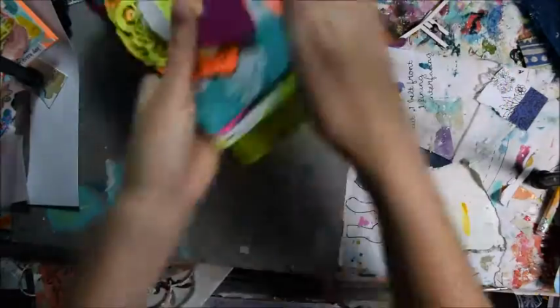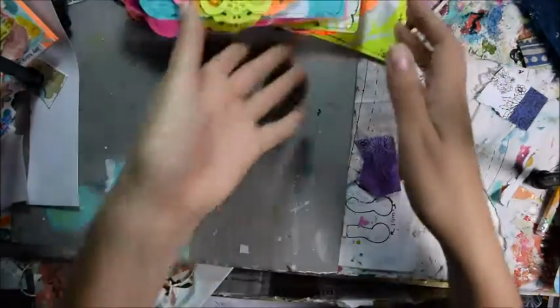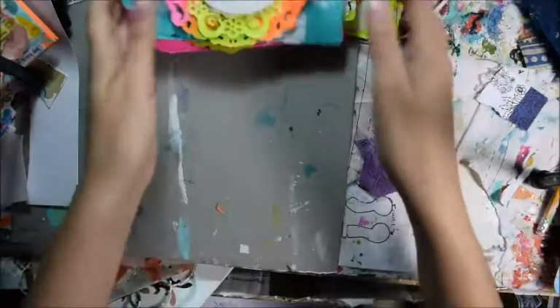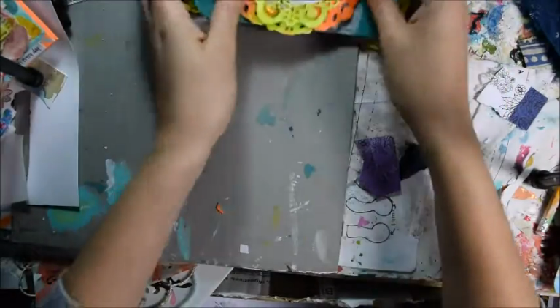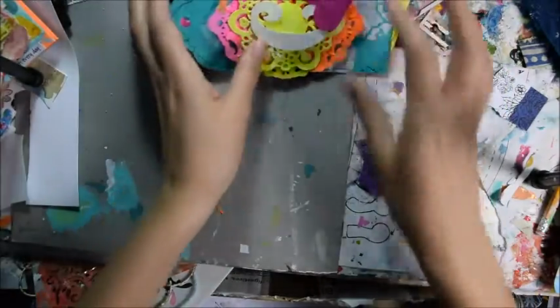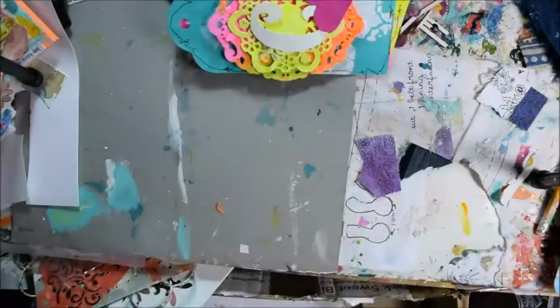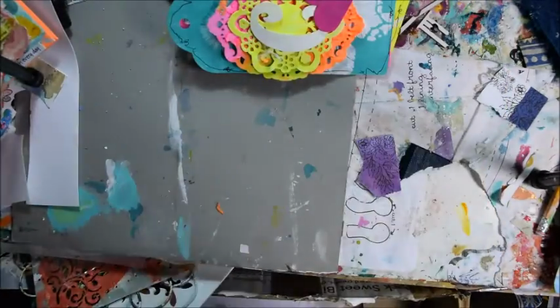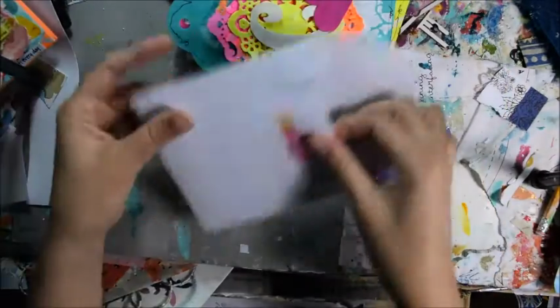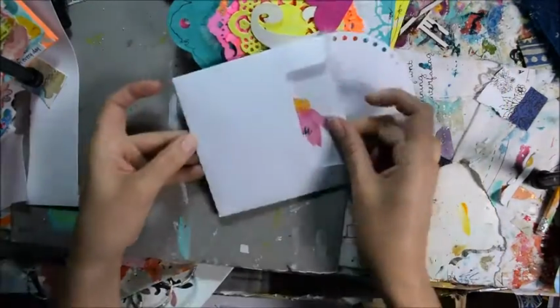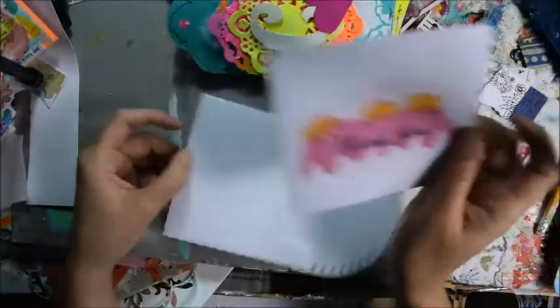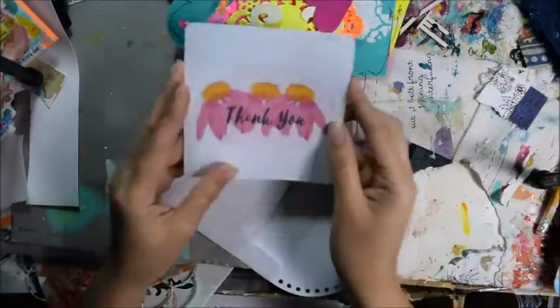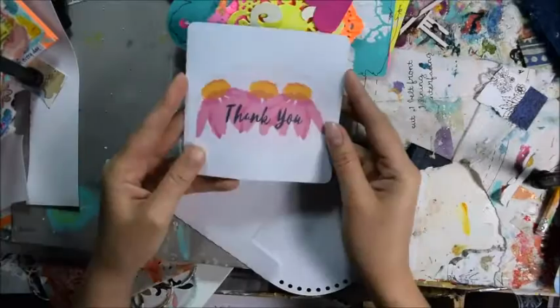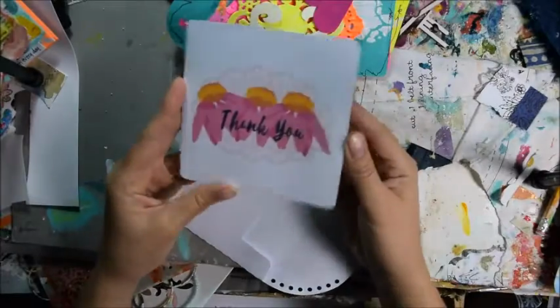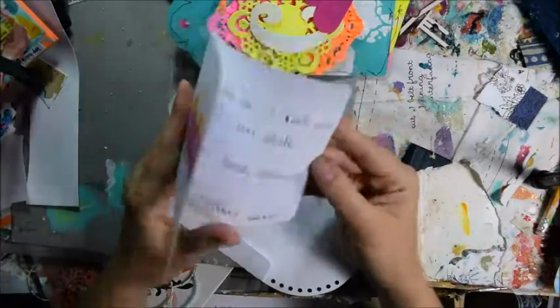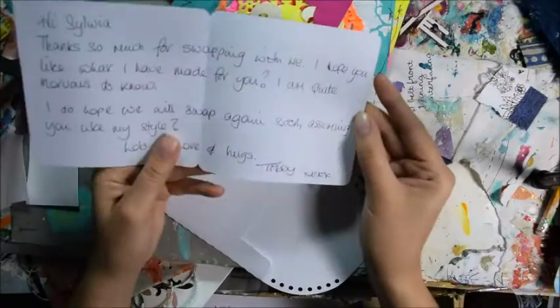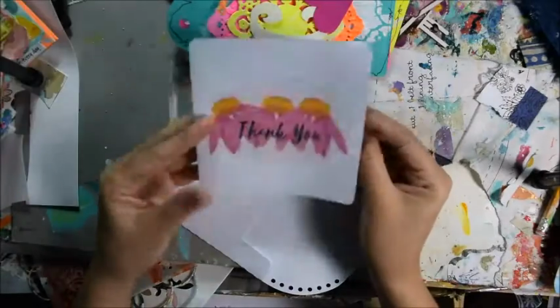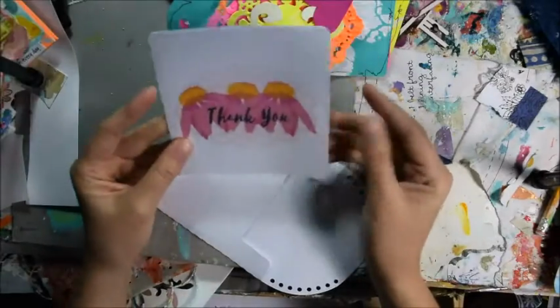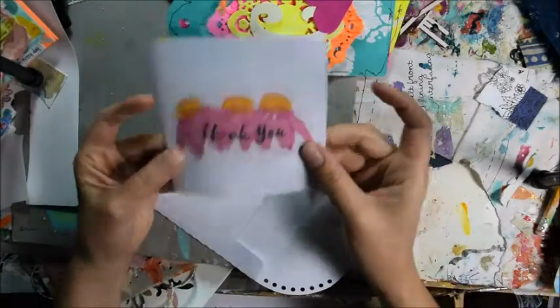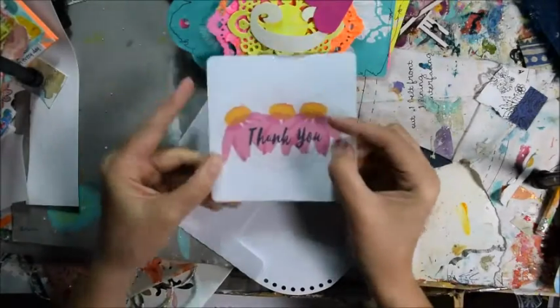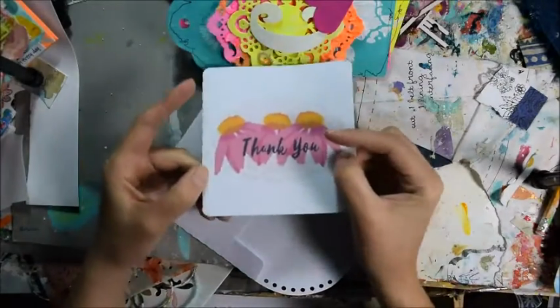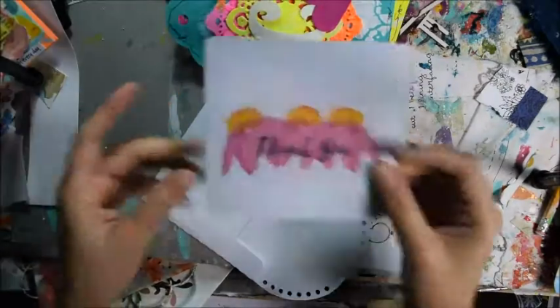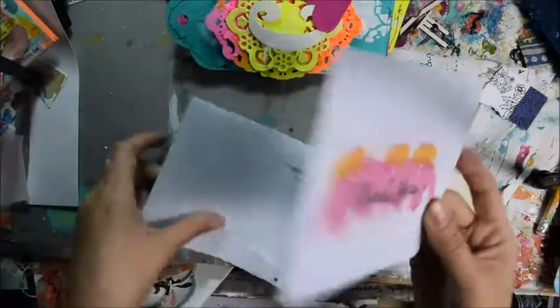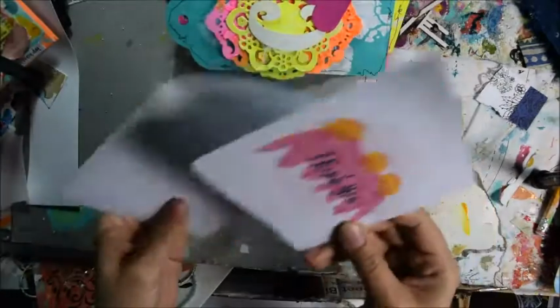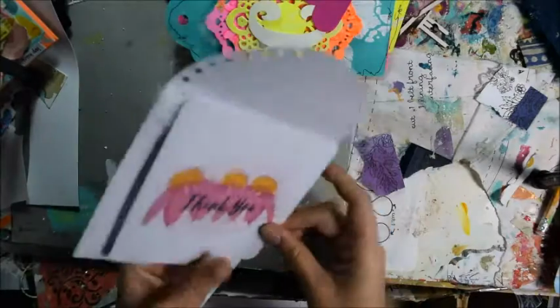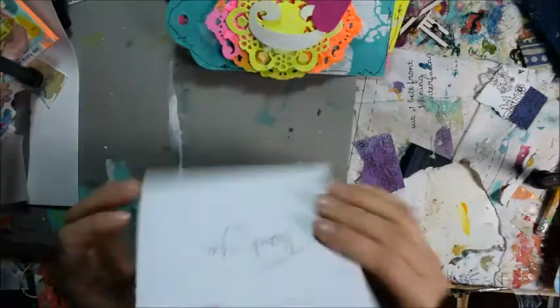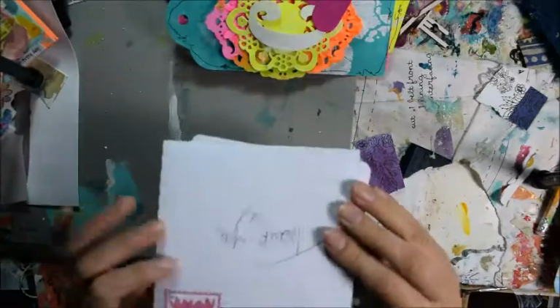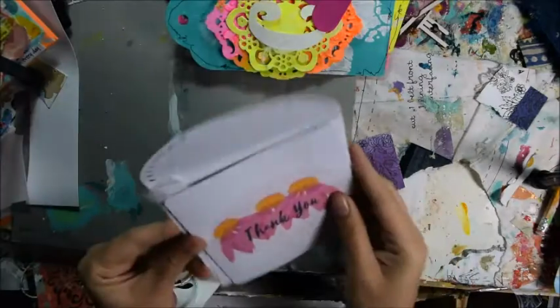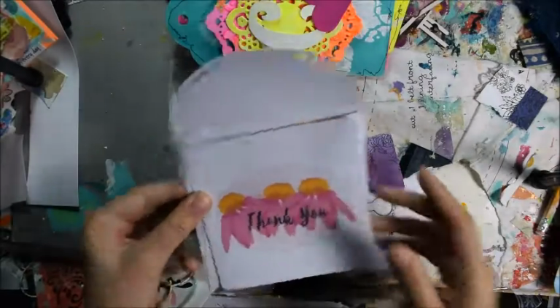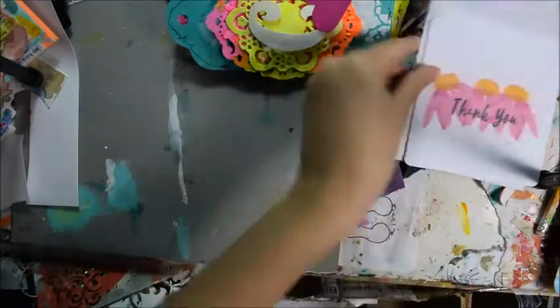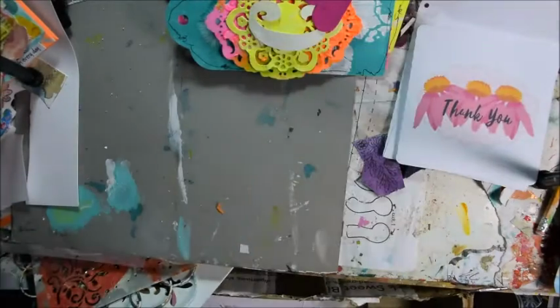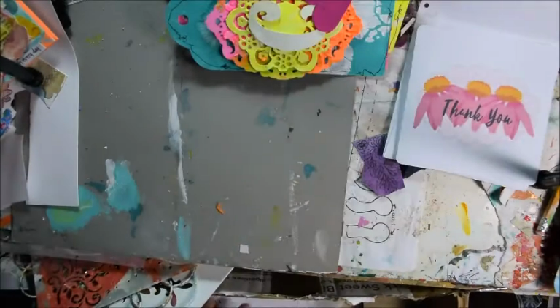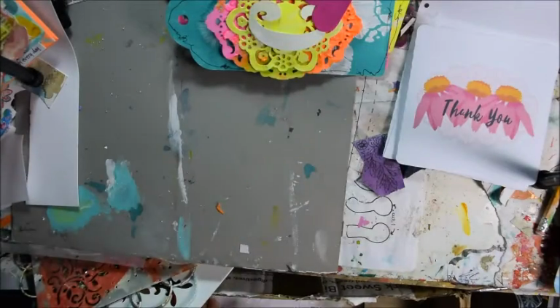So many goodies. I got a card — thank you, thank you Tibi. I absolutely love it. I know you were nervous, but I love it. Every little detail is put in with heart.